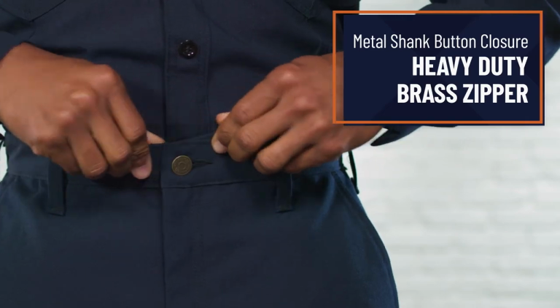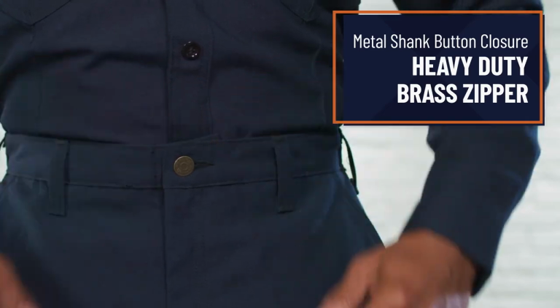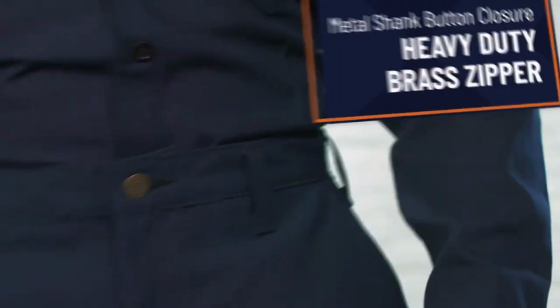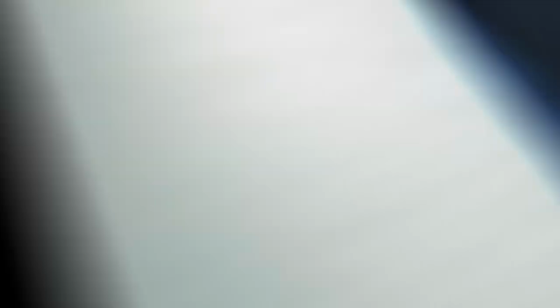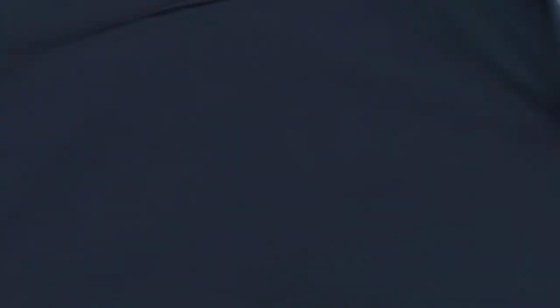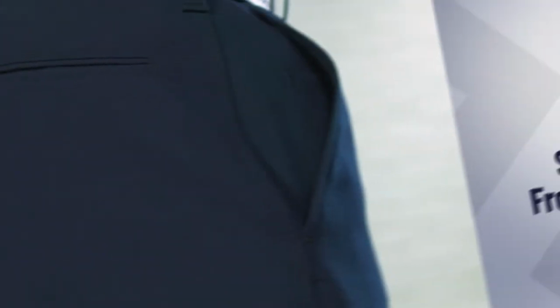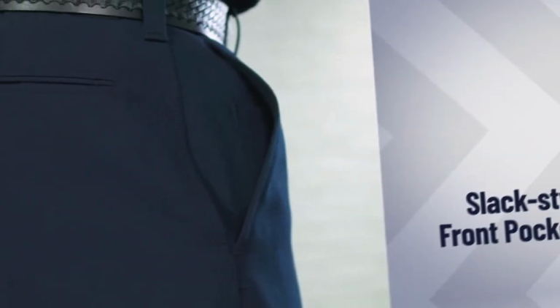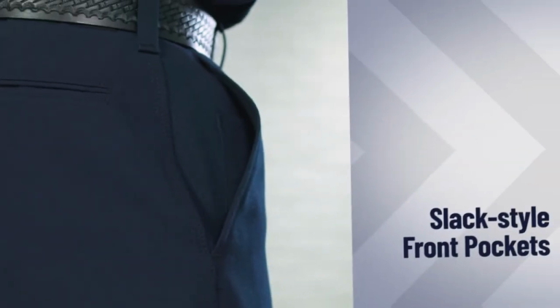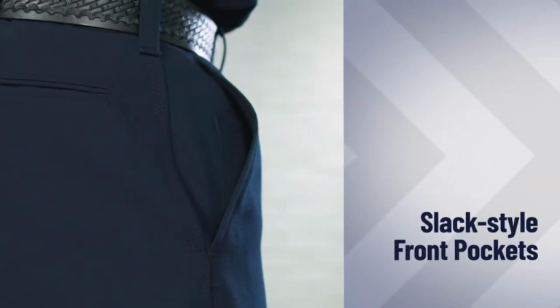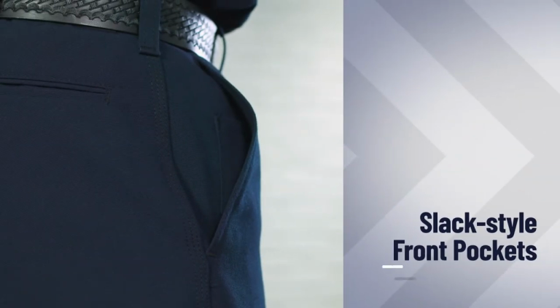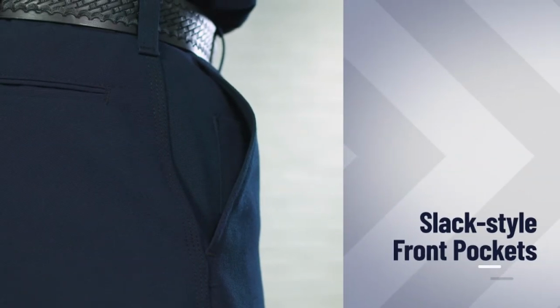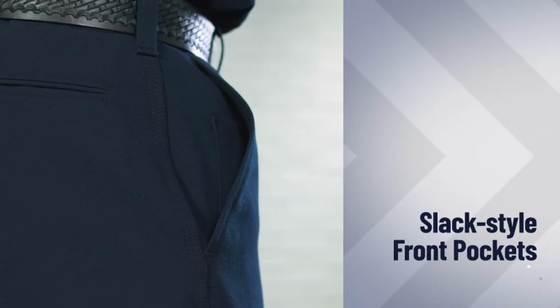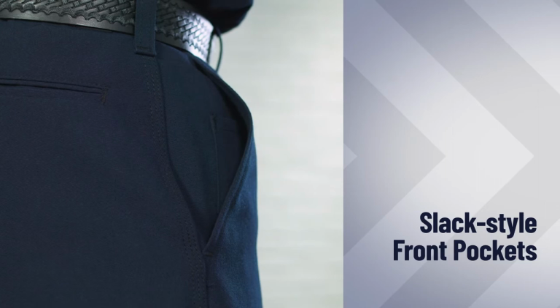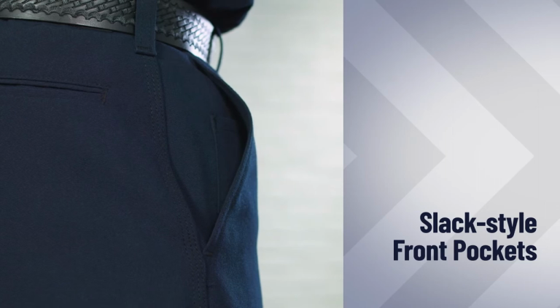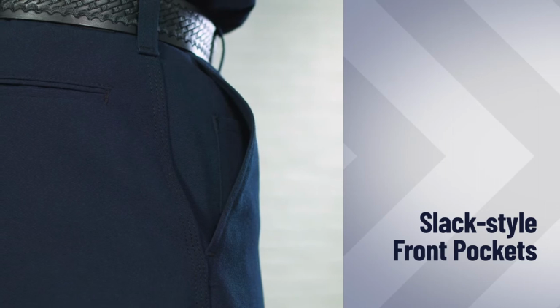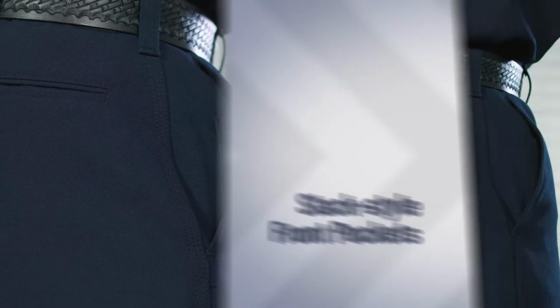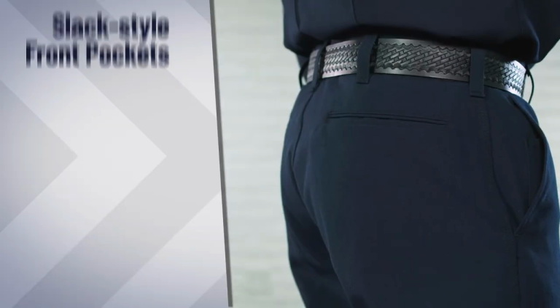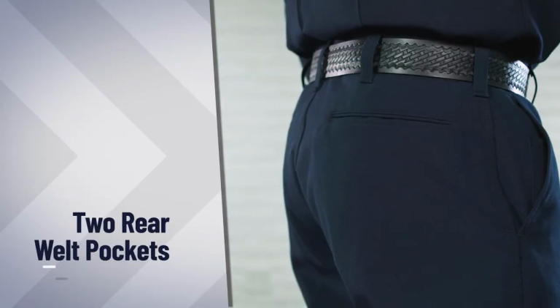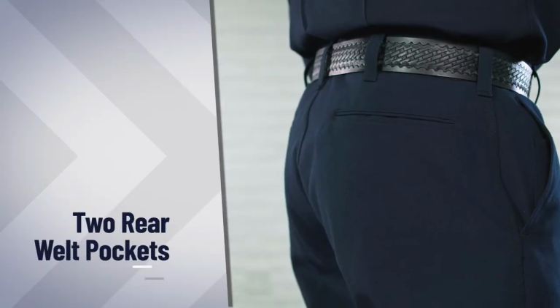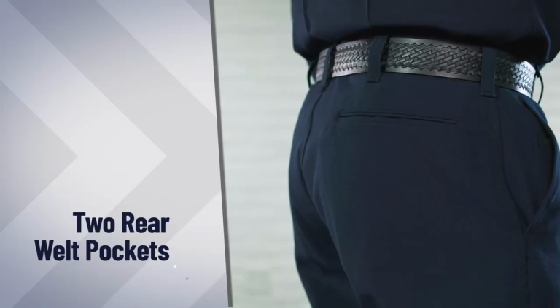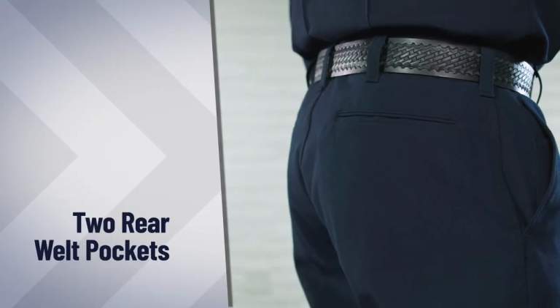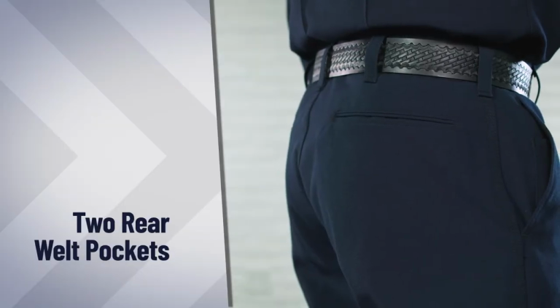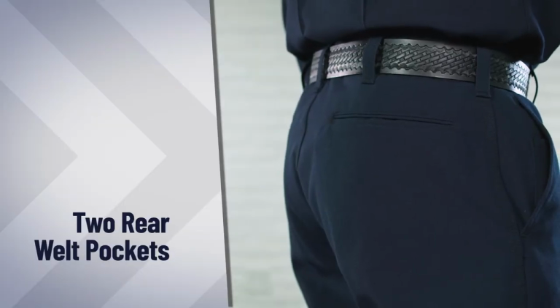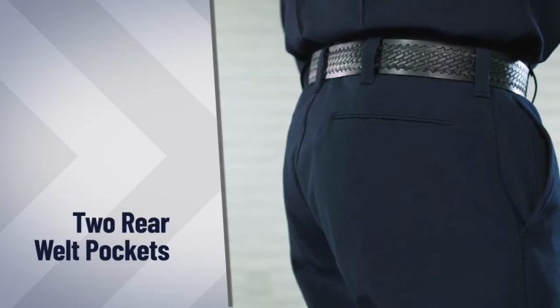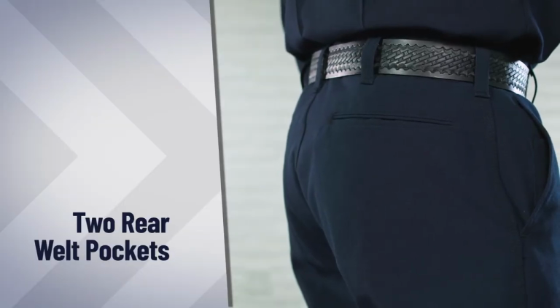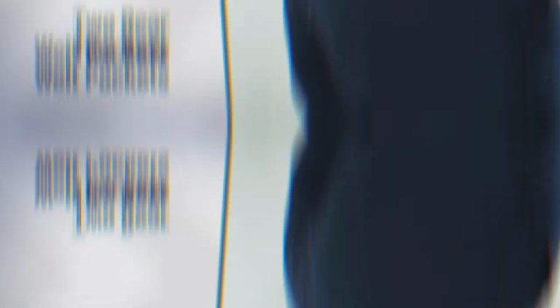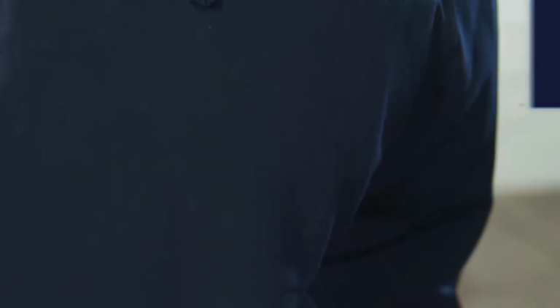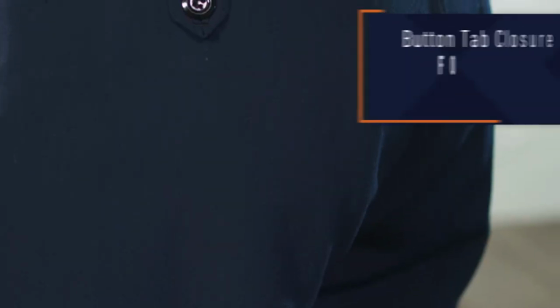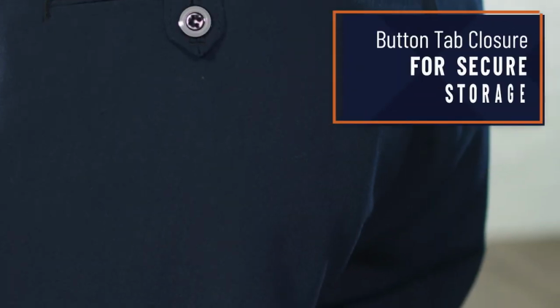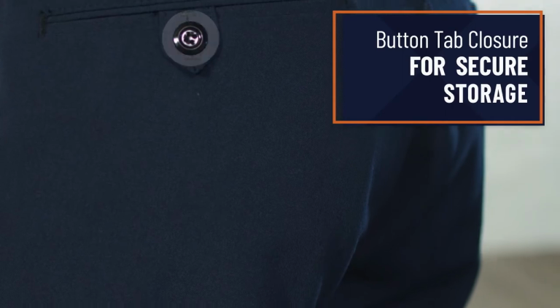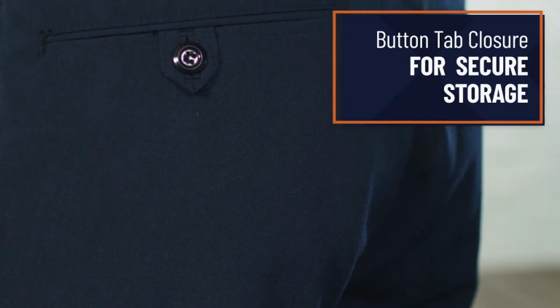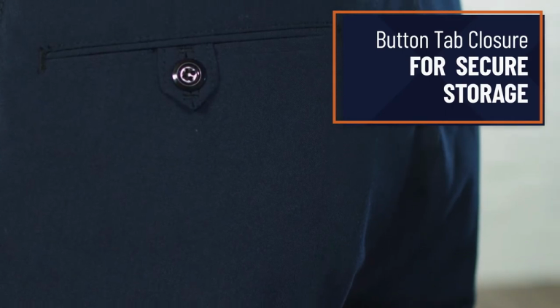The classic firefighter pant has all the storage you'll need, with two slack-style front pockets and two rear well pockets, the left of which features a button-tab closure for secure storage.